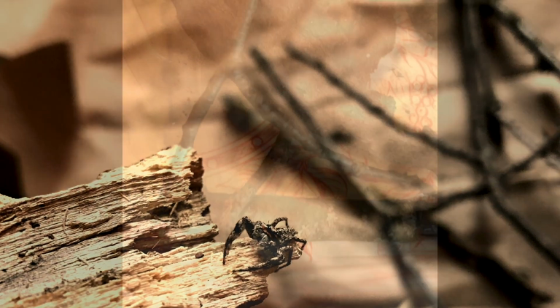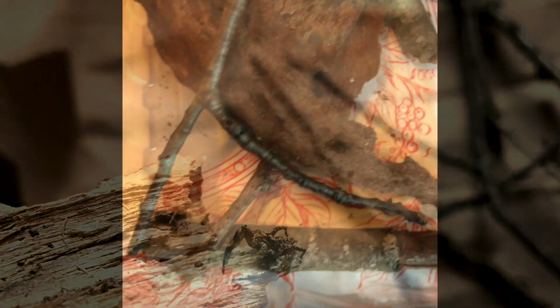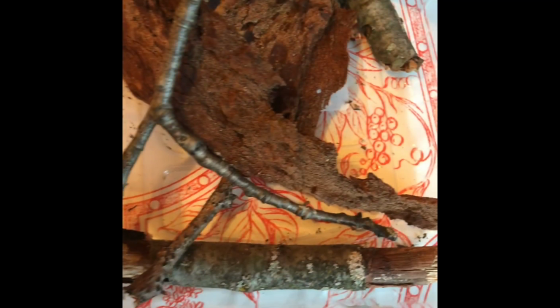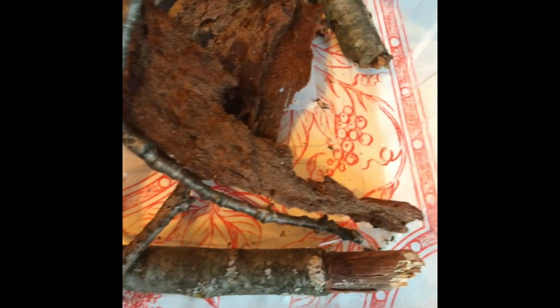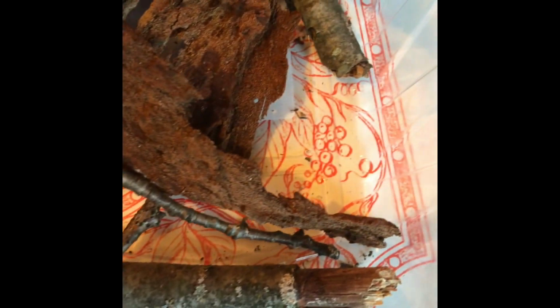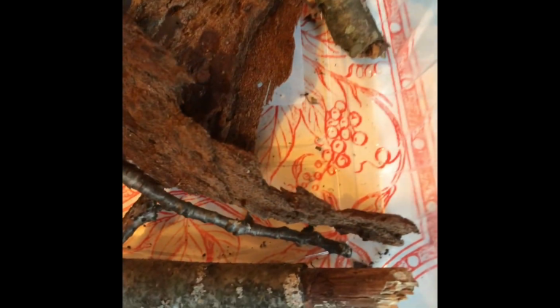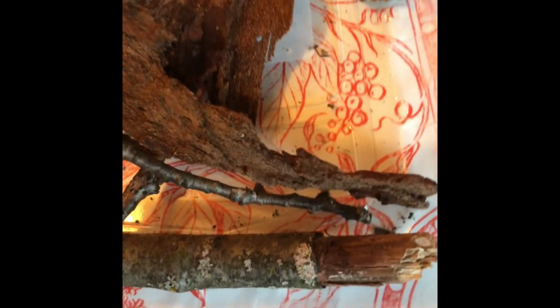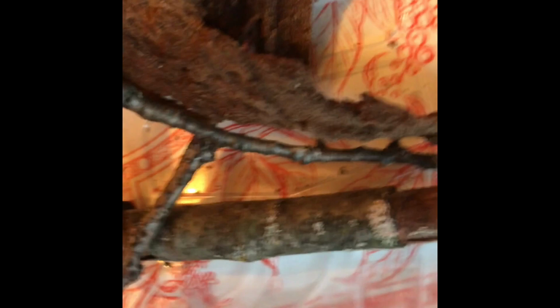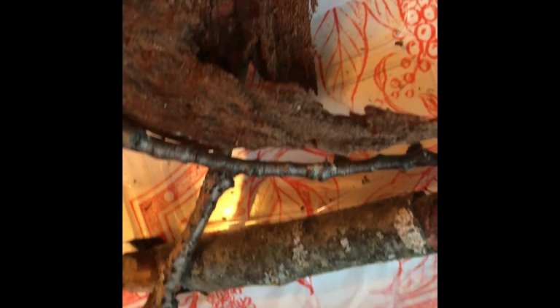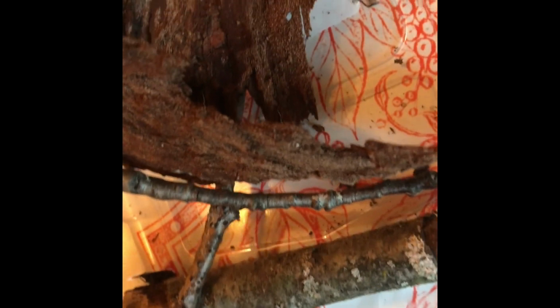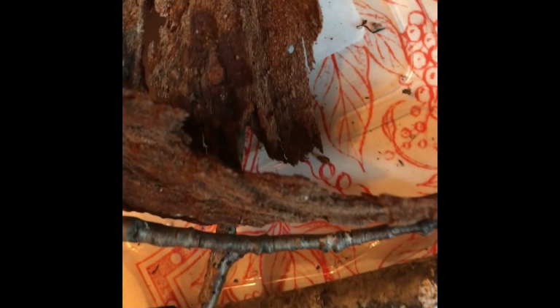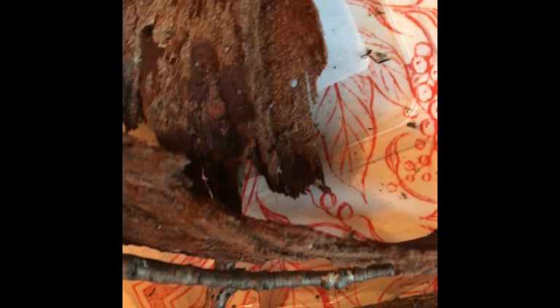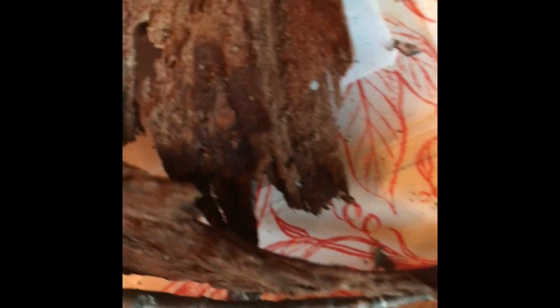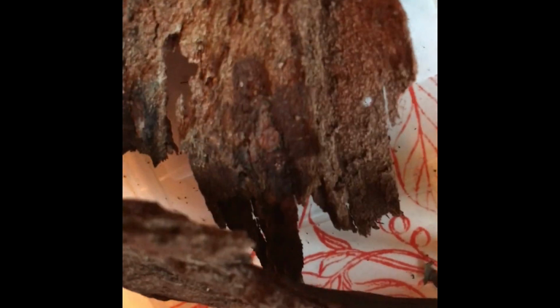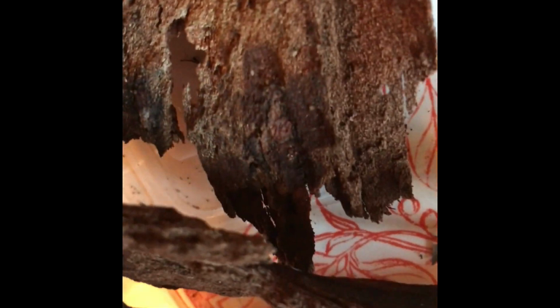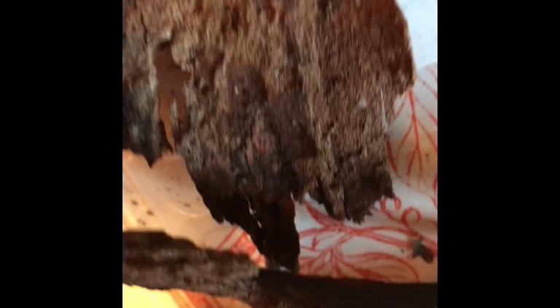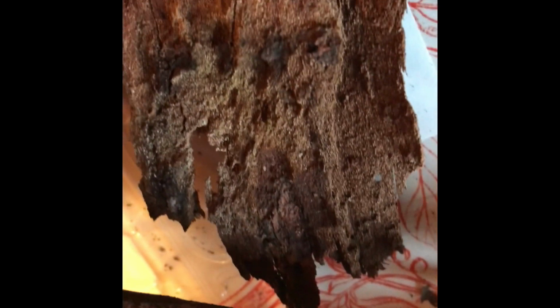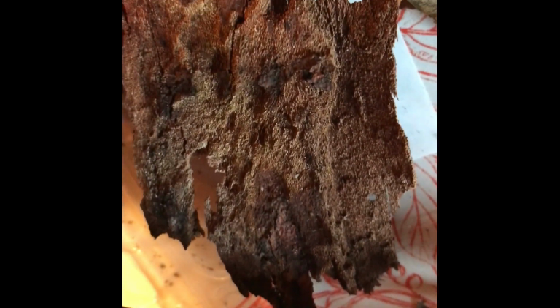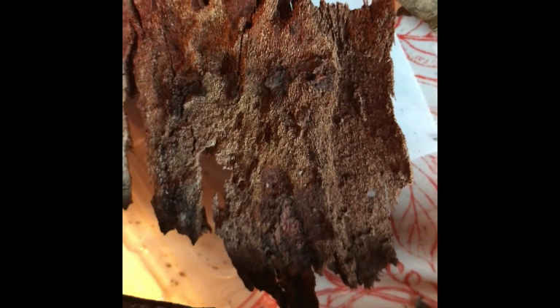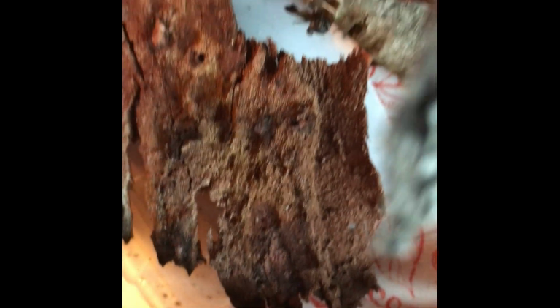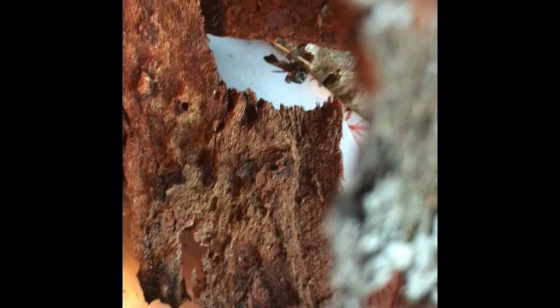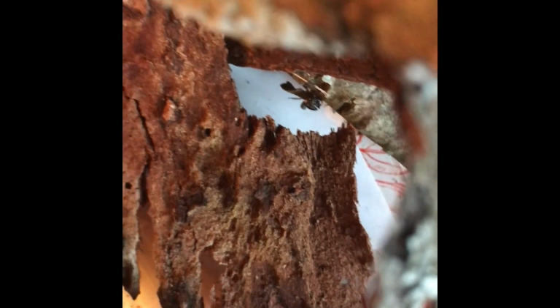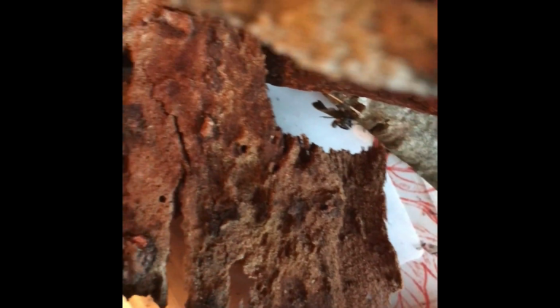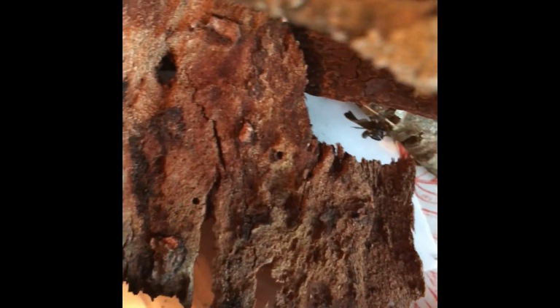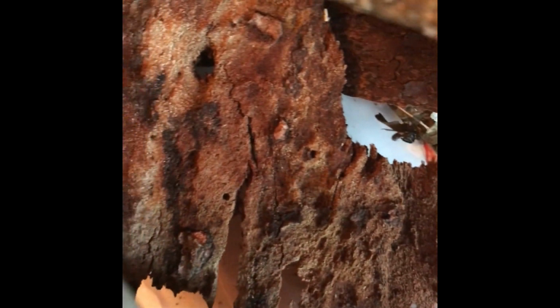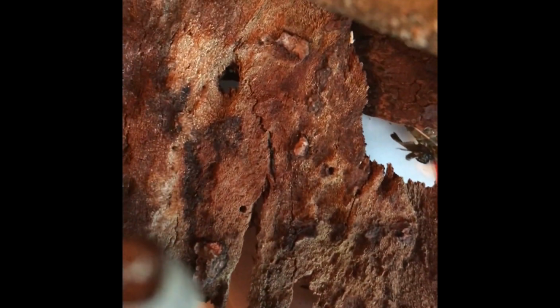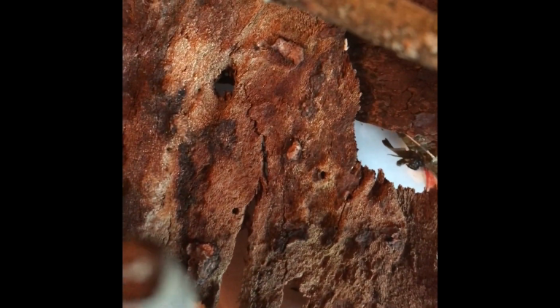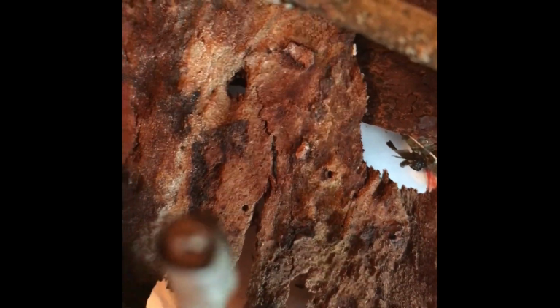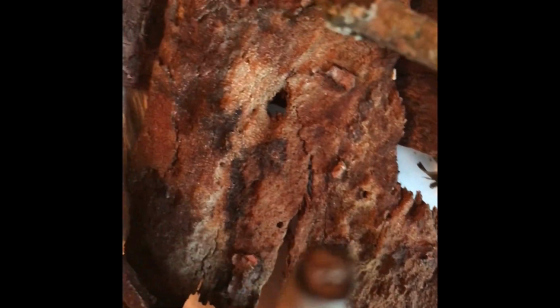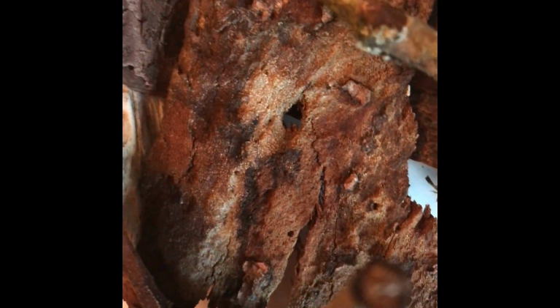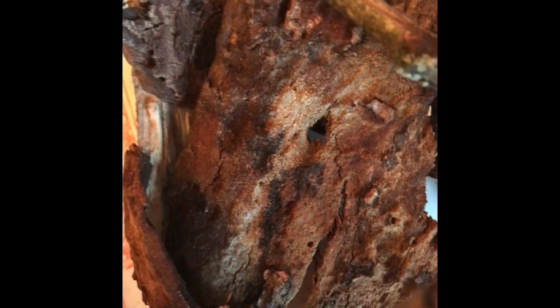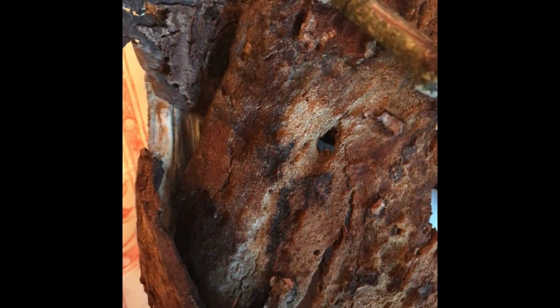Alrighty kiddos, so first we're going to look for our camouflaged friend. Now in its natural habitat, we can find it here in North America, anywhere from the East Coast to the Midwest, down to our friends in Texas.